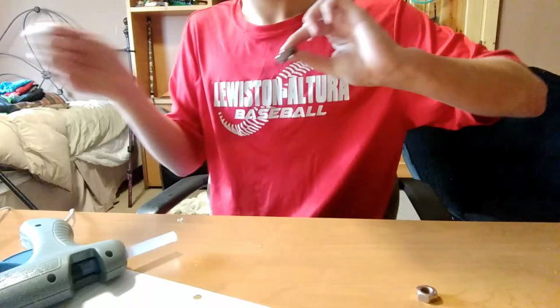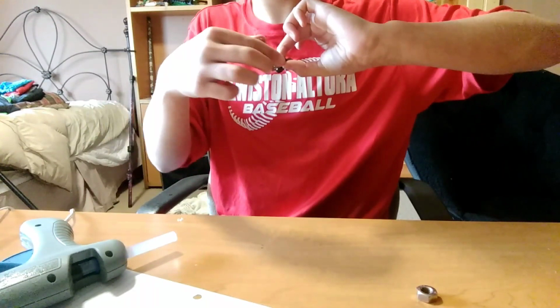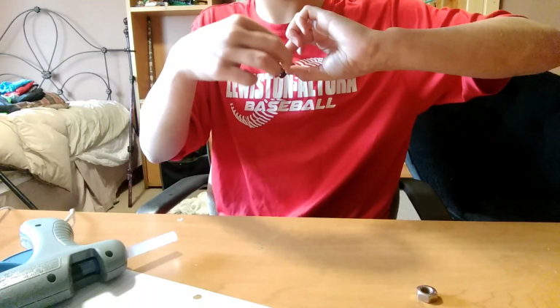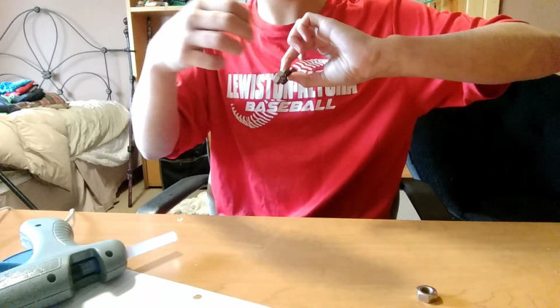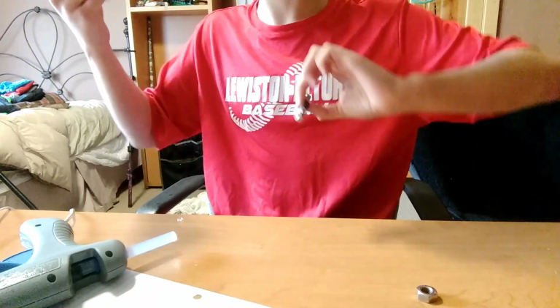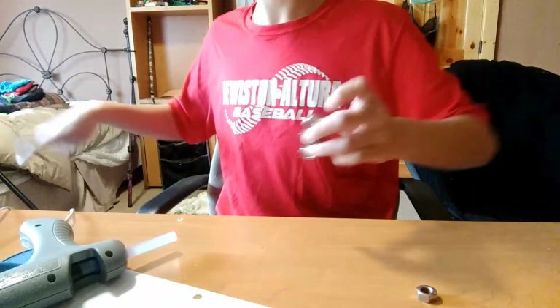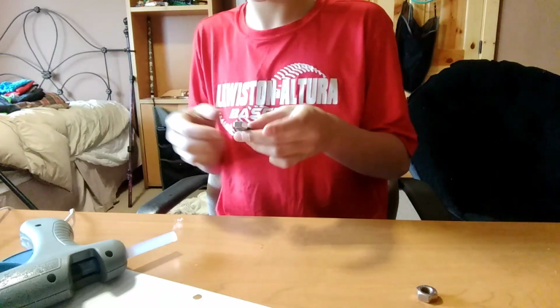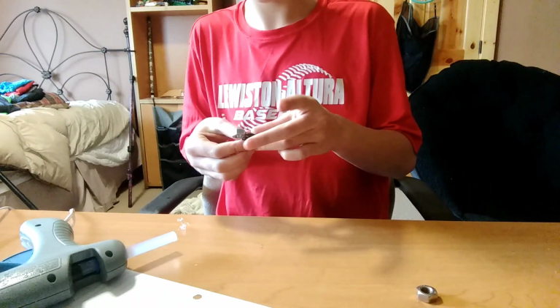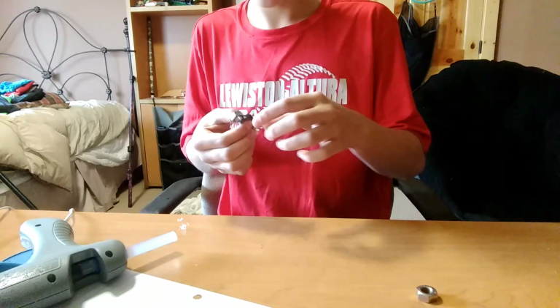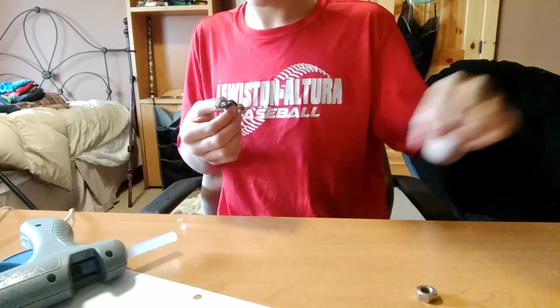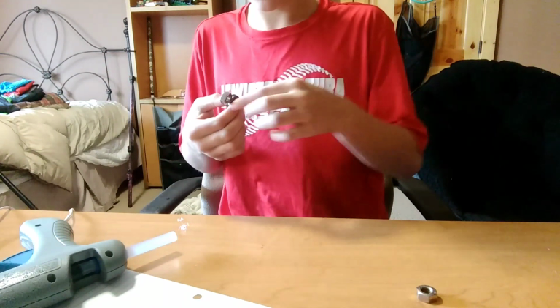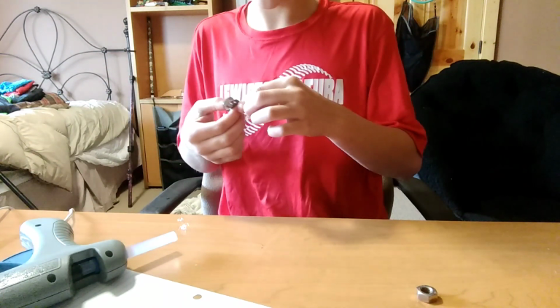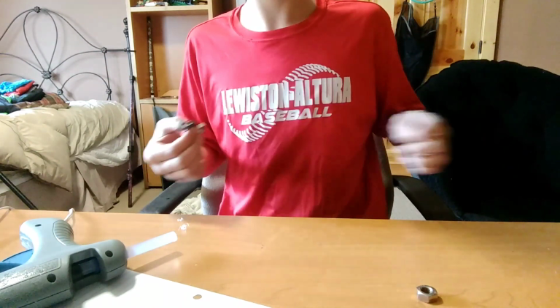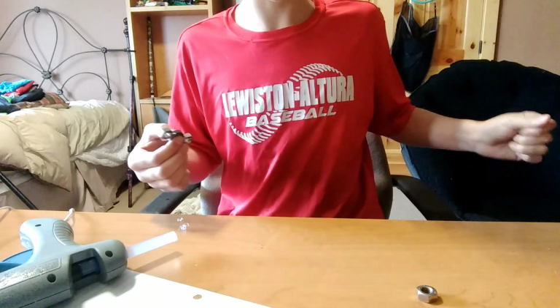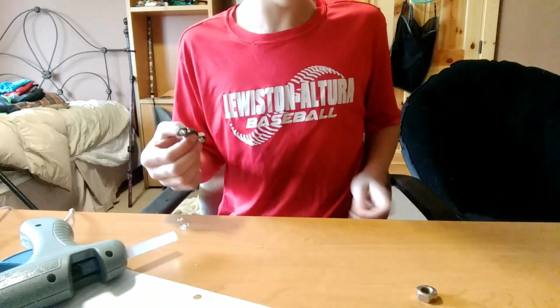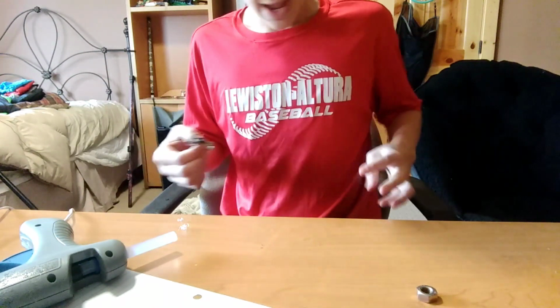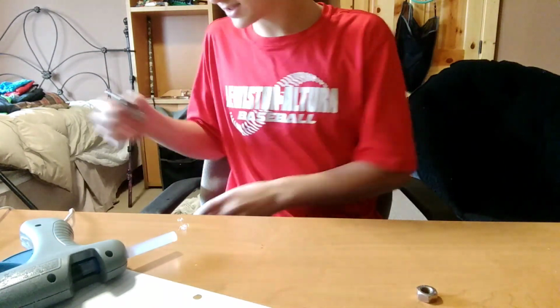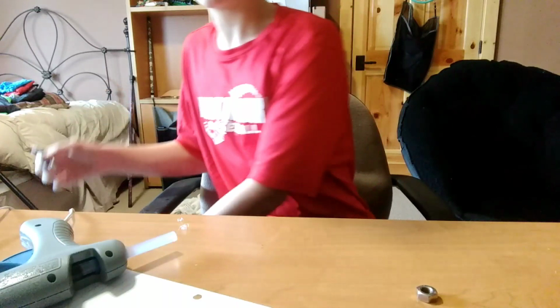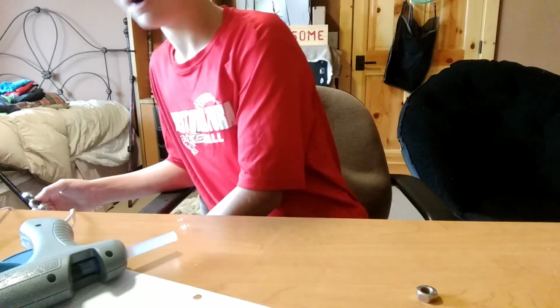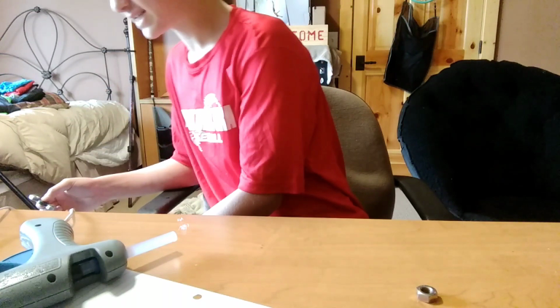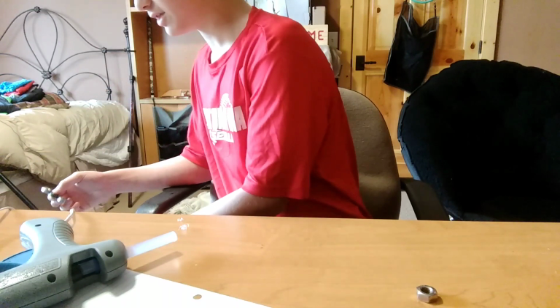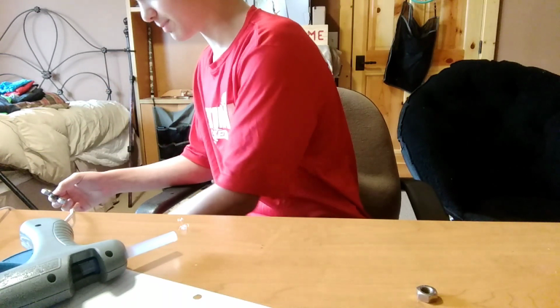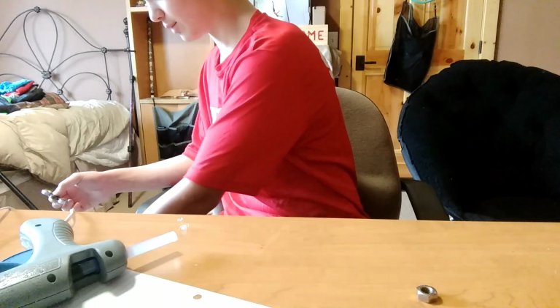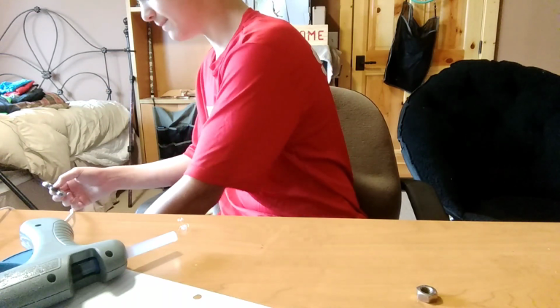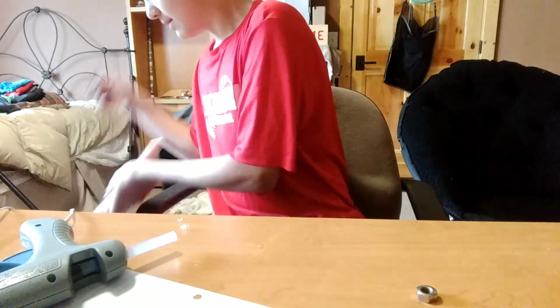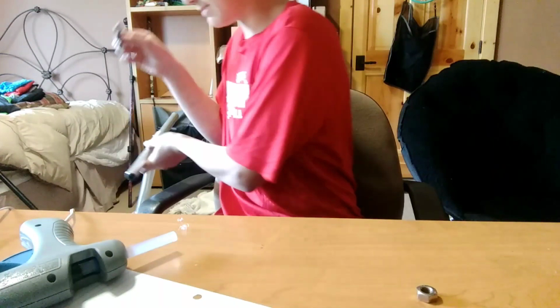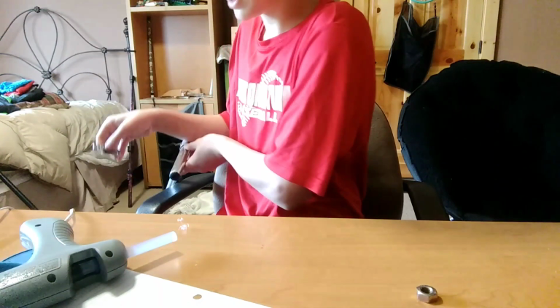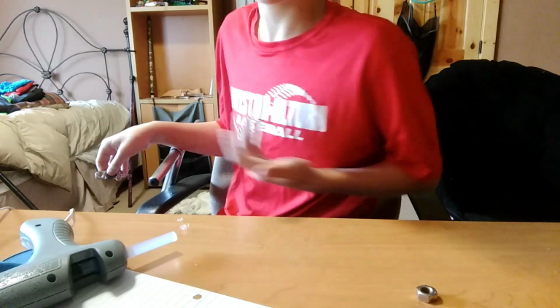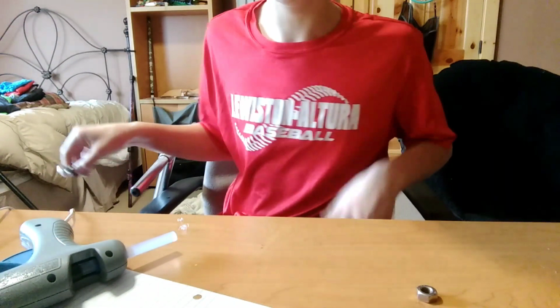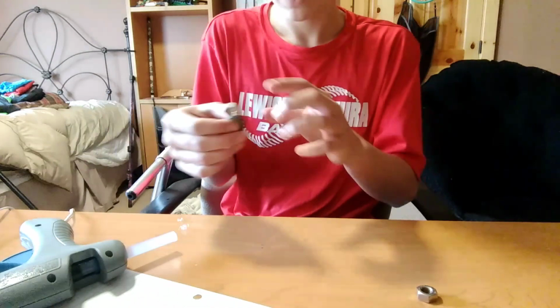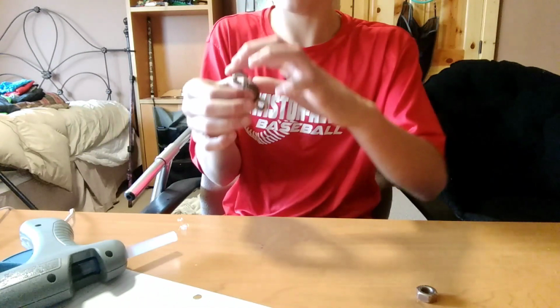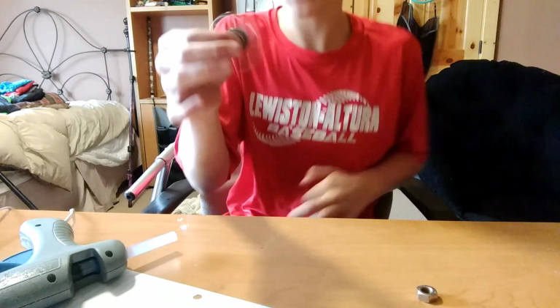They won't work as well as one you buy, but if you don't want to order one on Amazon — I ordered one and it'll be here in about a month; I don't get why shipping takes about a month — so I decided to make my own. Here's the two-nut version.